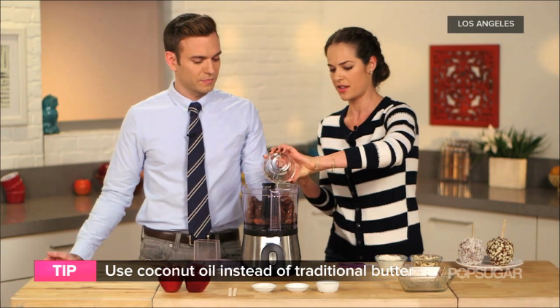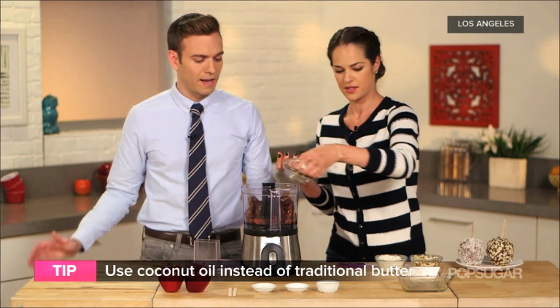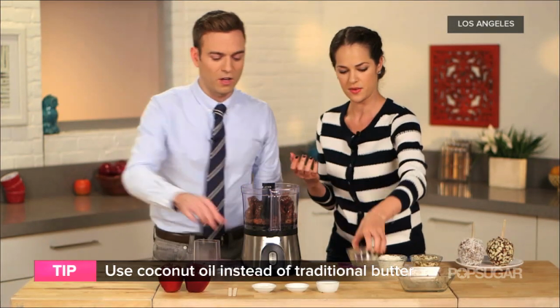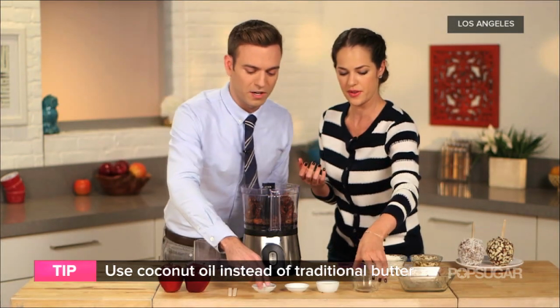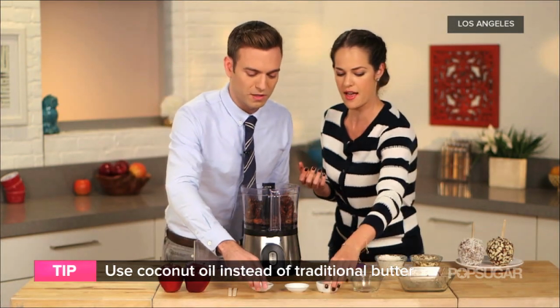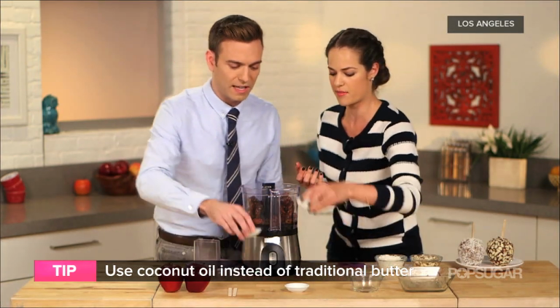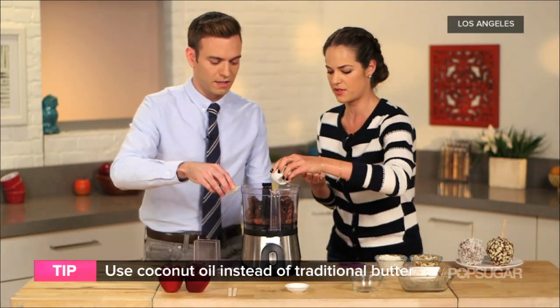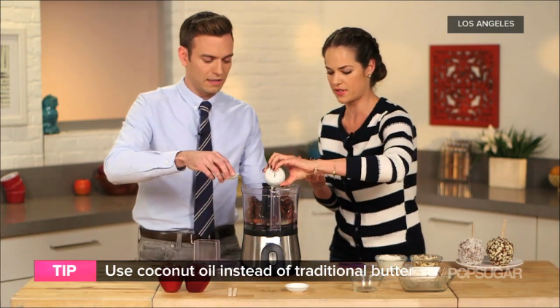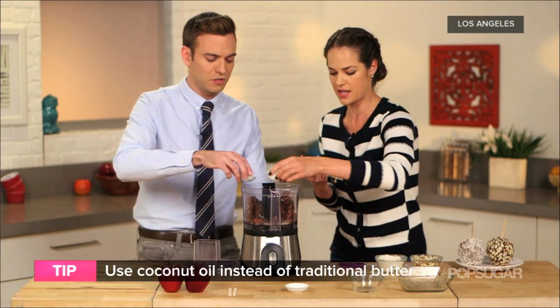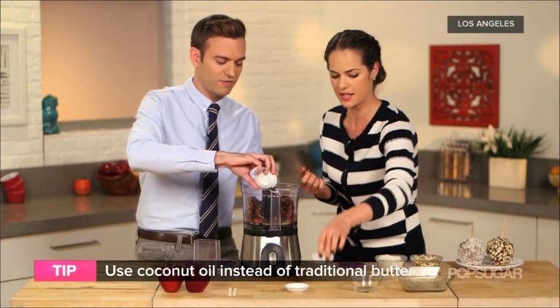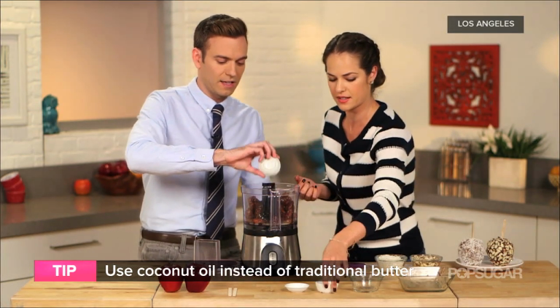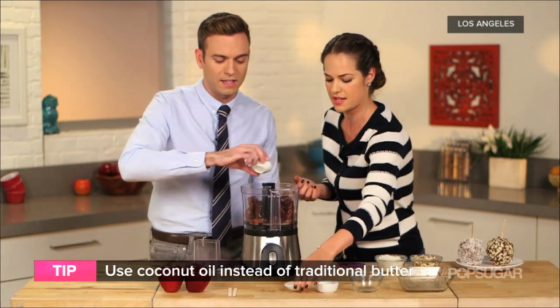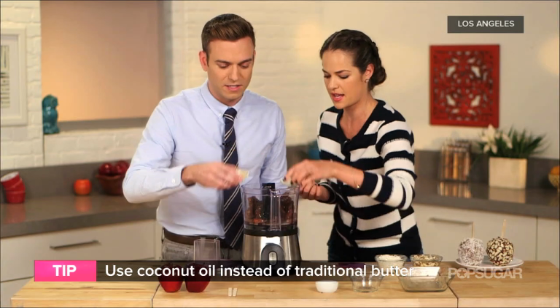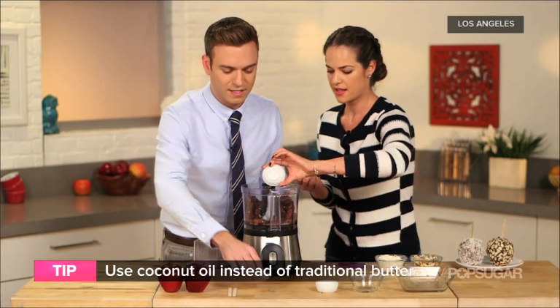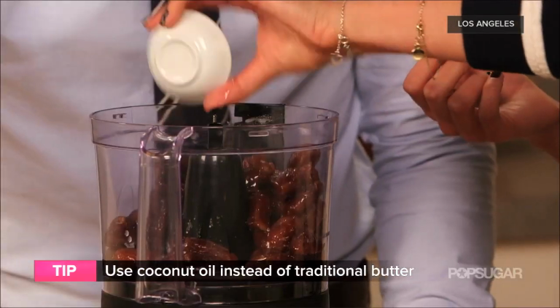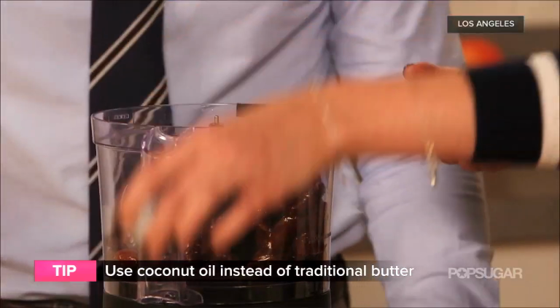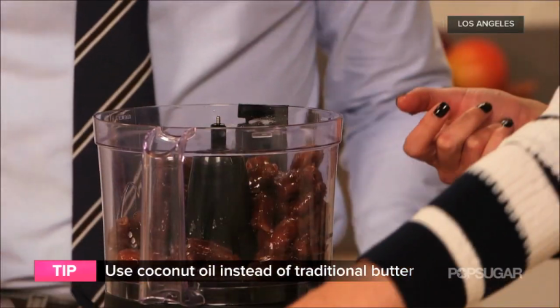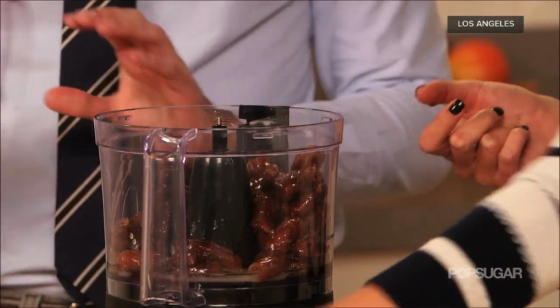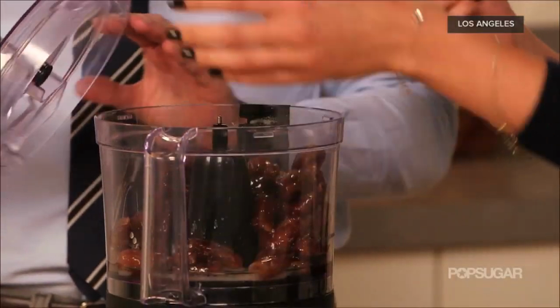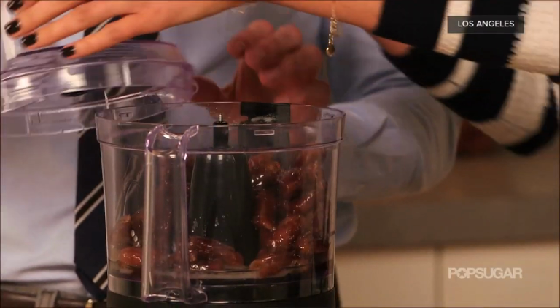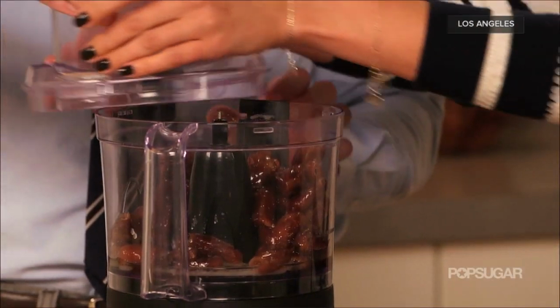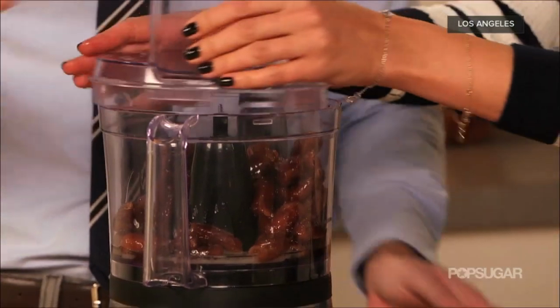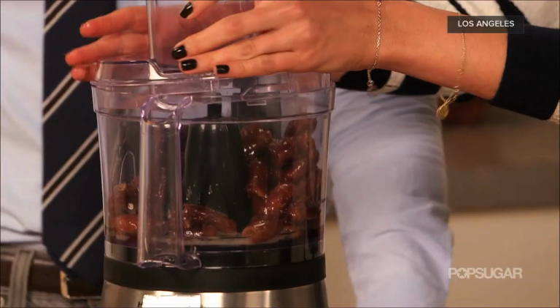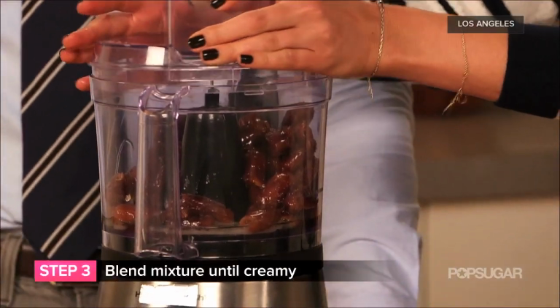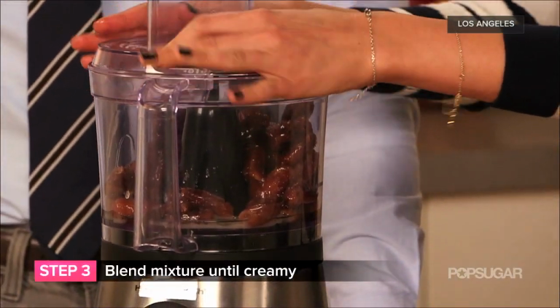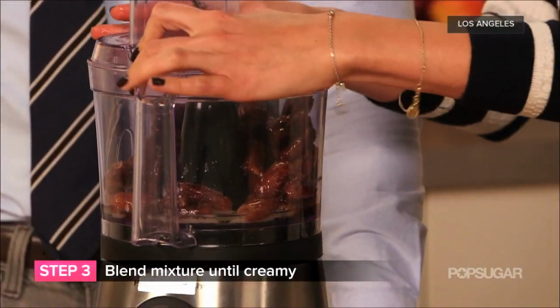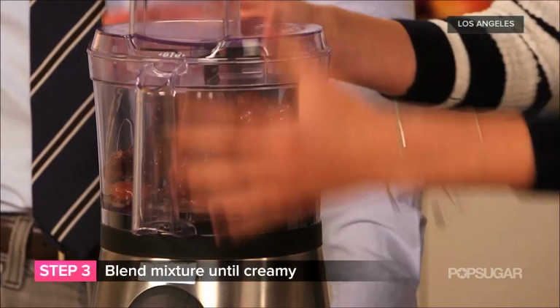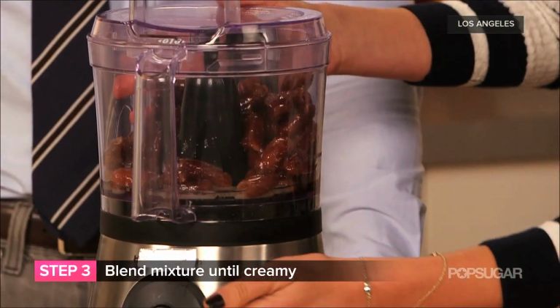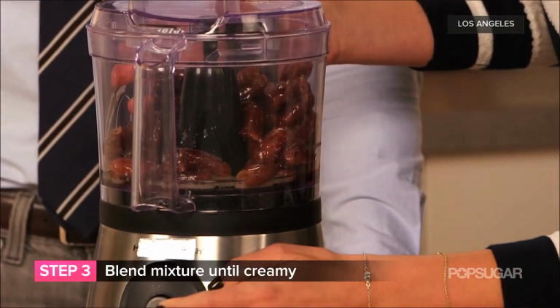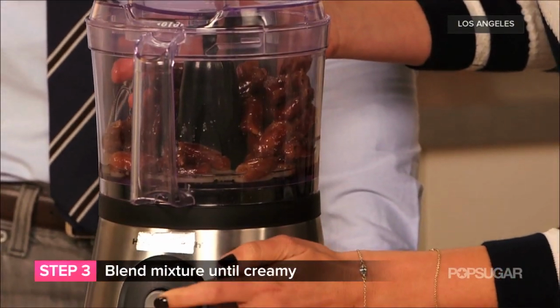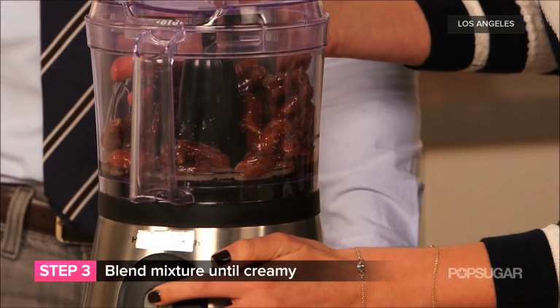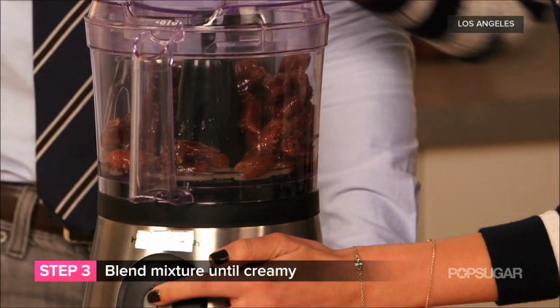The lemon juice and vanilla add a little acidity, along with the salt. It's super easy — you just blend it all up.